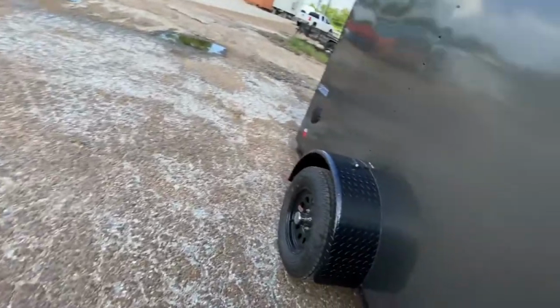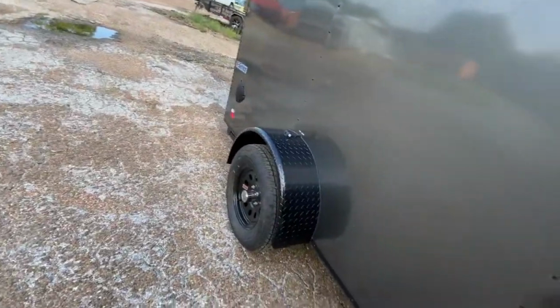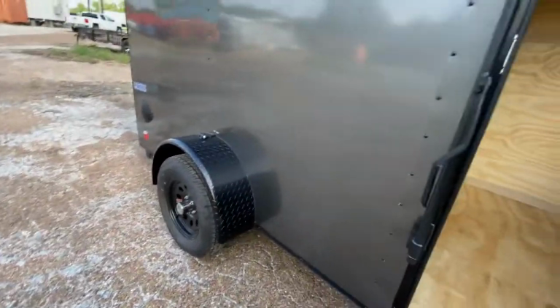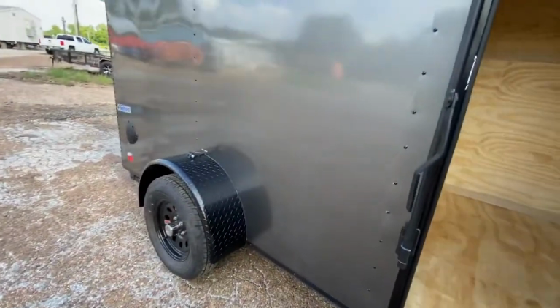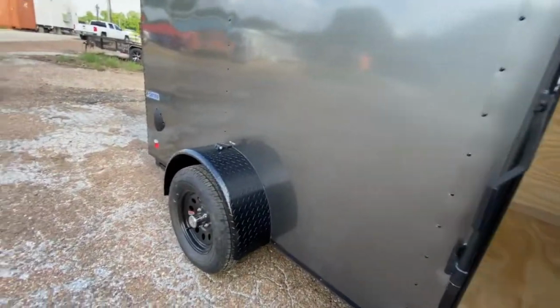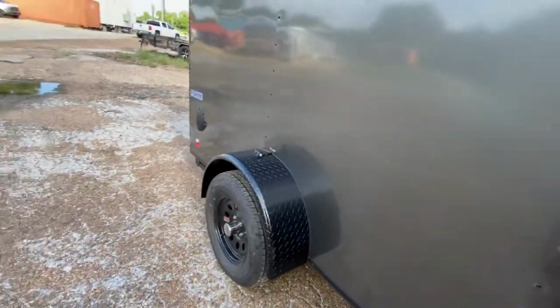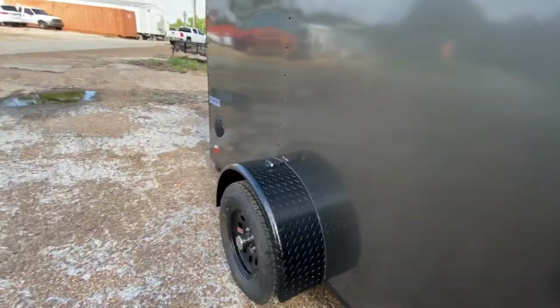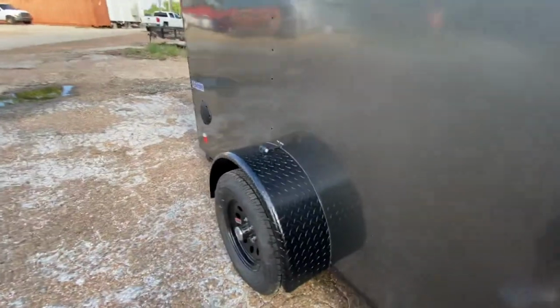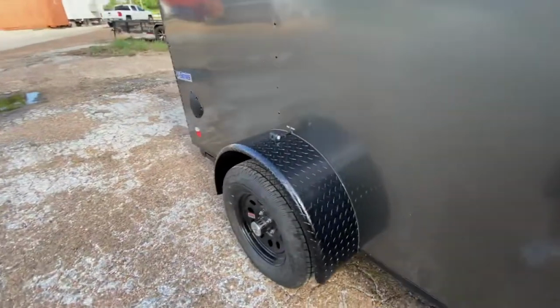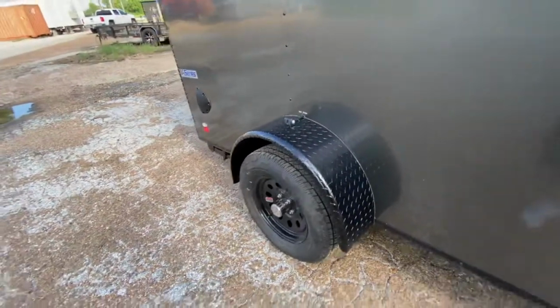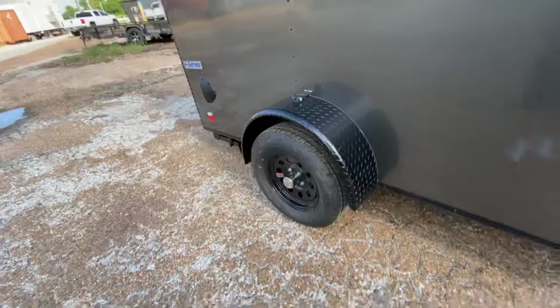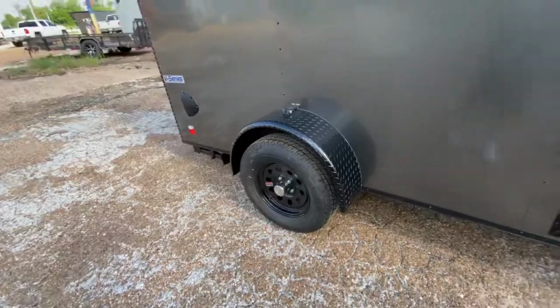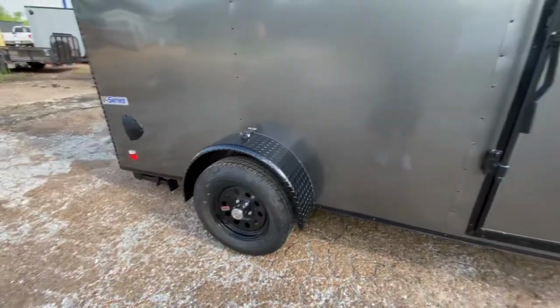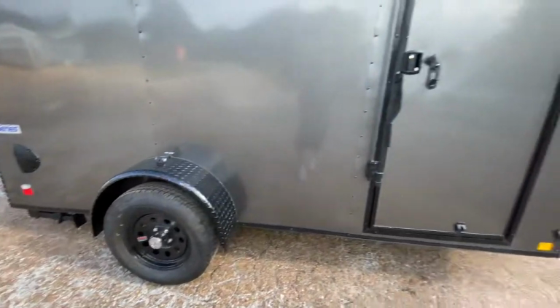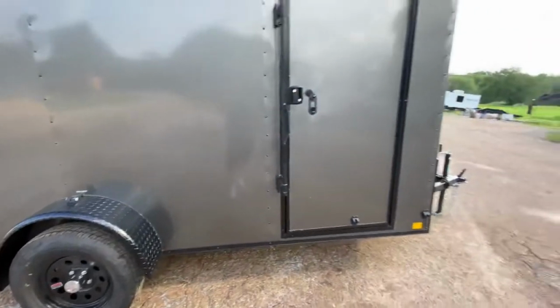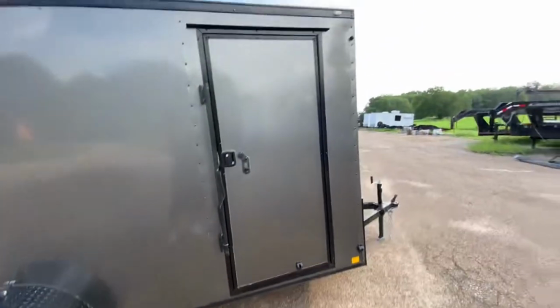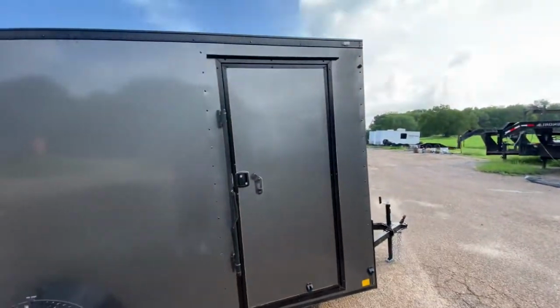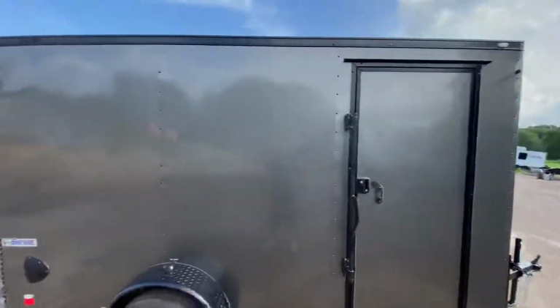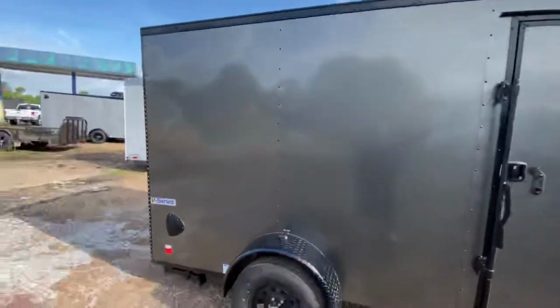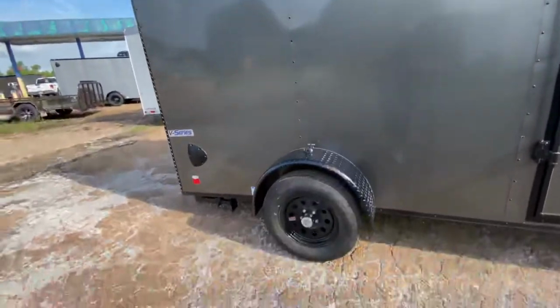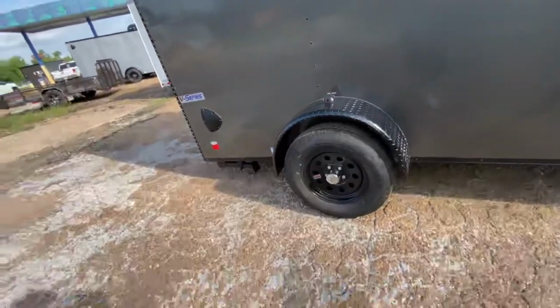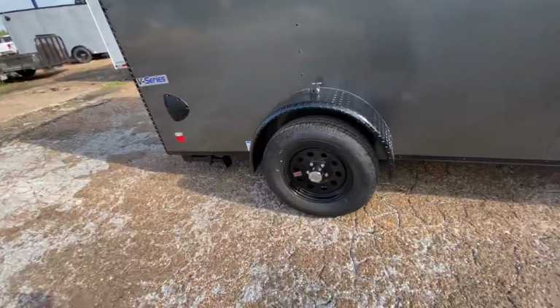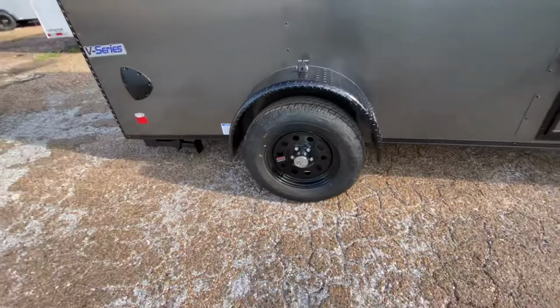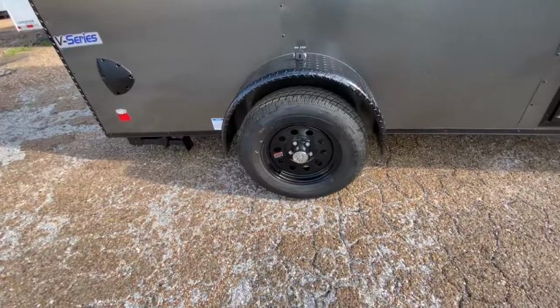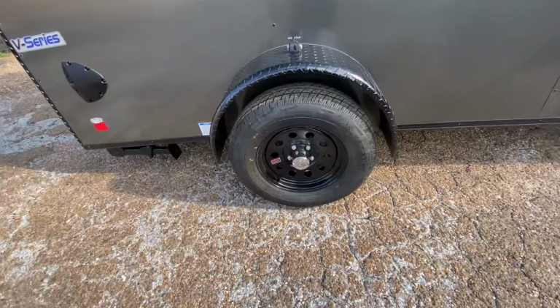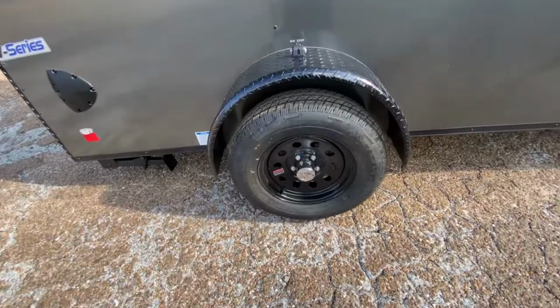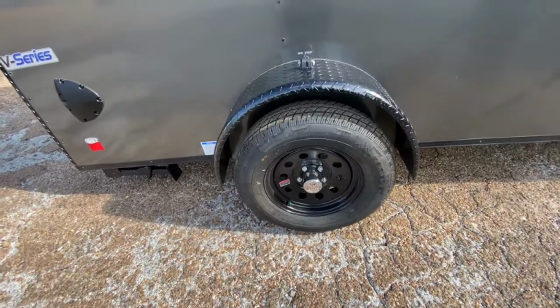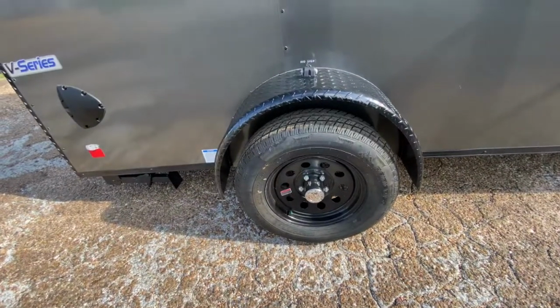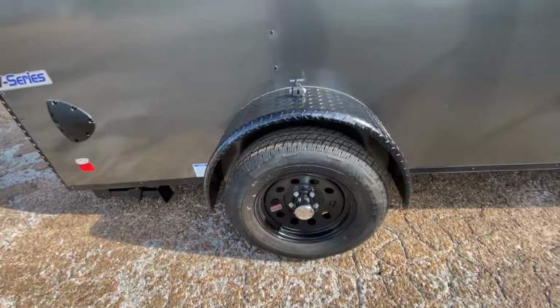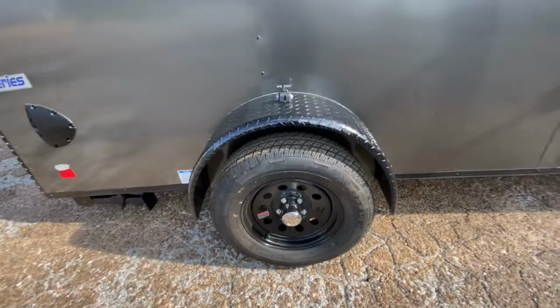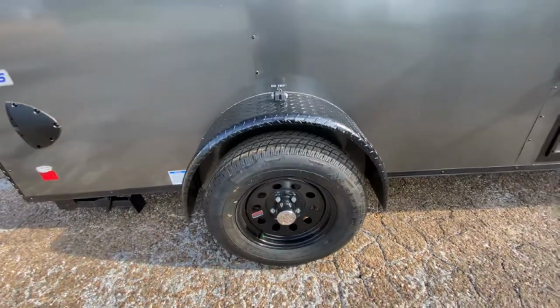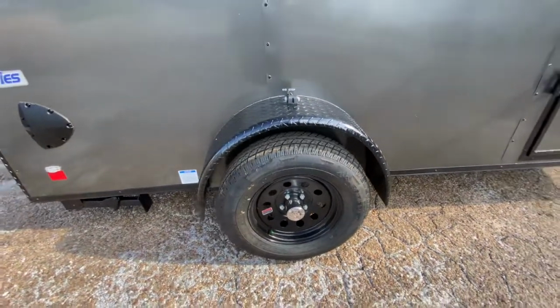Again, this is going to be in the charcoal gray. You've got your diamond-plated steel fenders, LED running lights all alongside the trailer, and two brand new 15-inch radial tires on black mod wheels. These are six-ply tires.